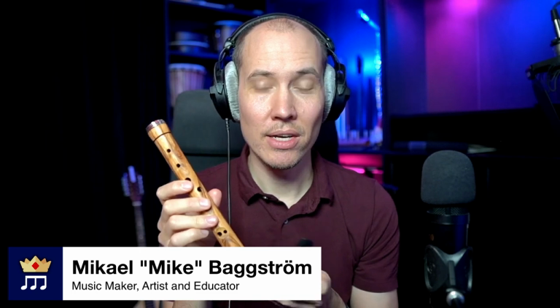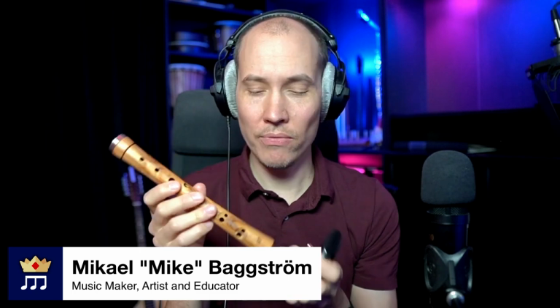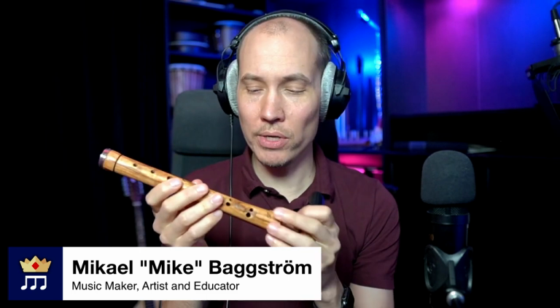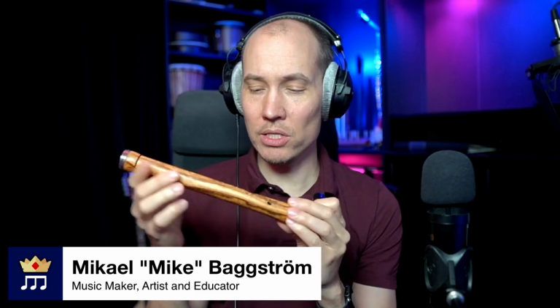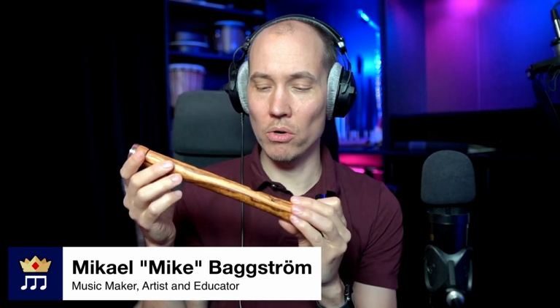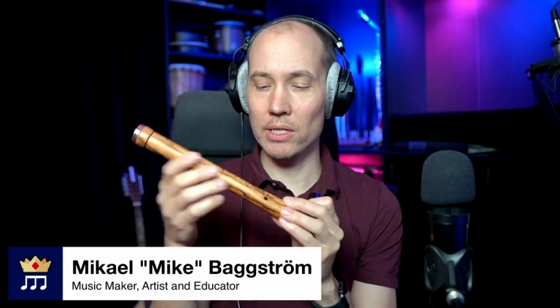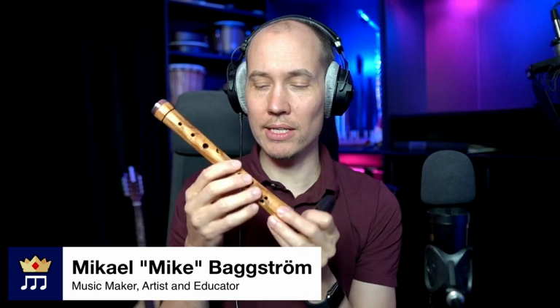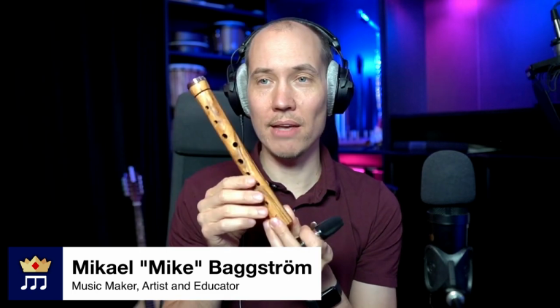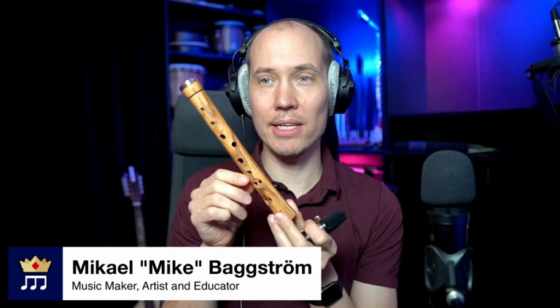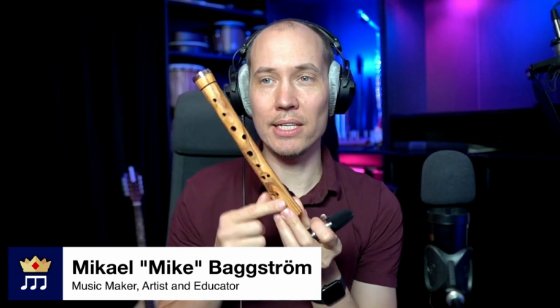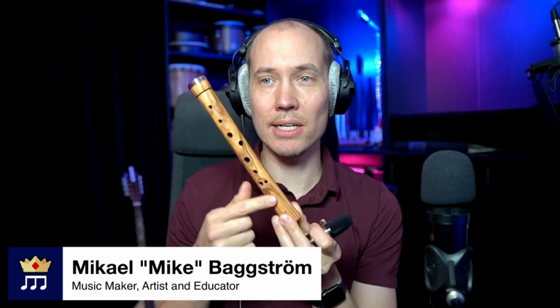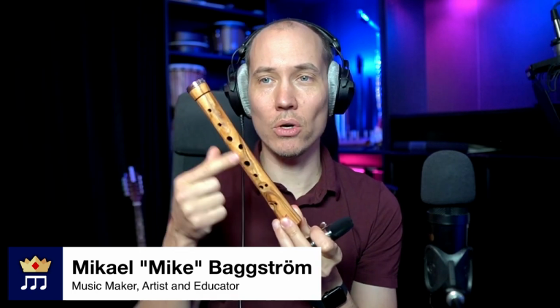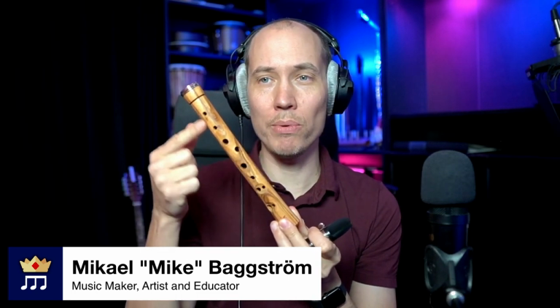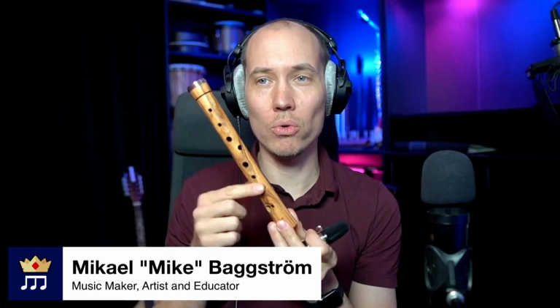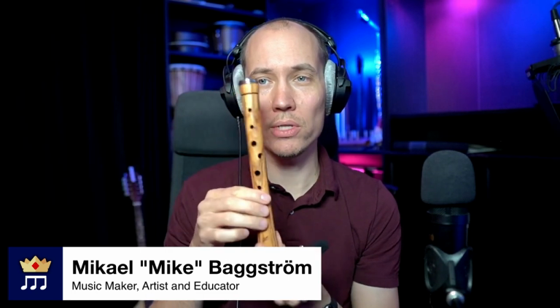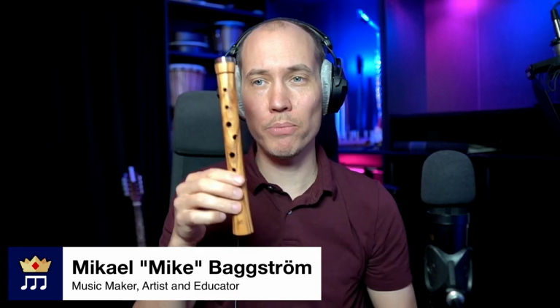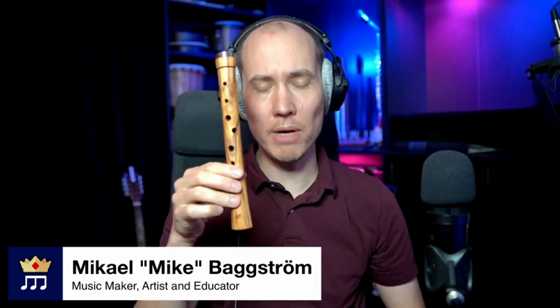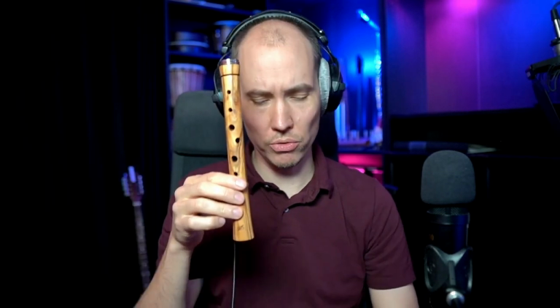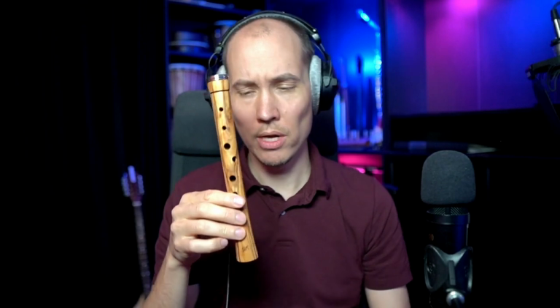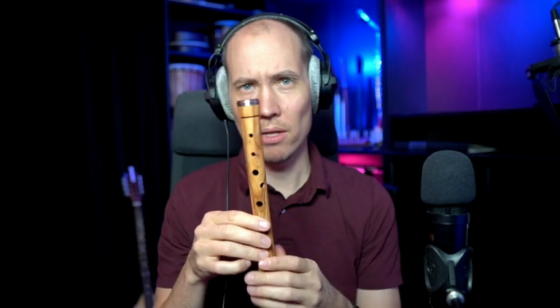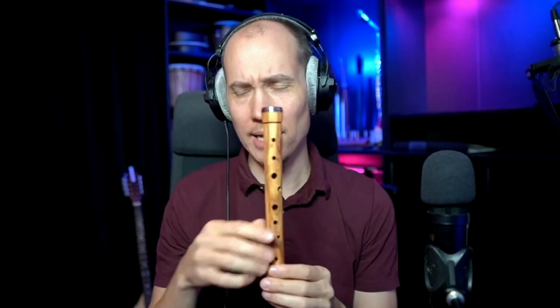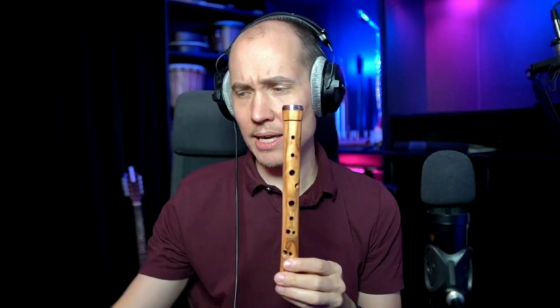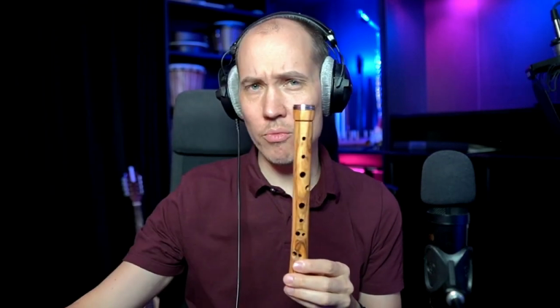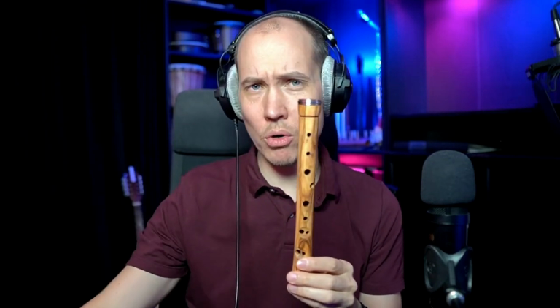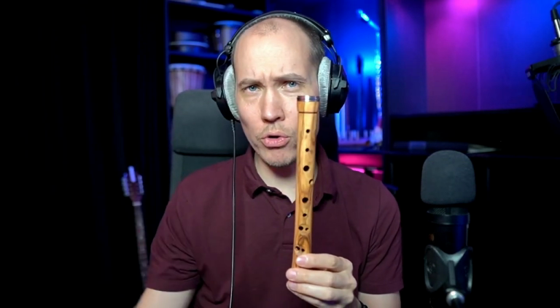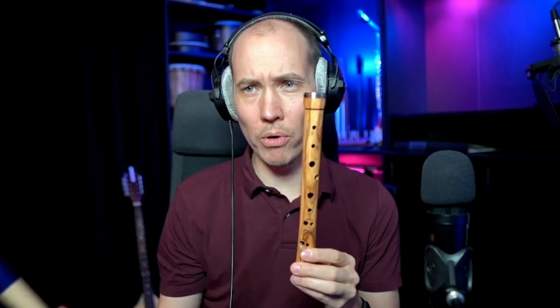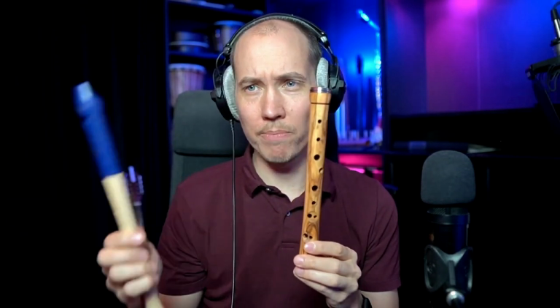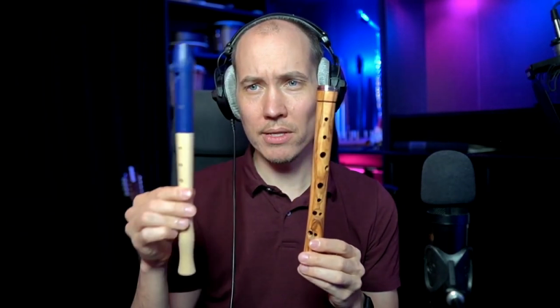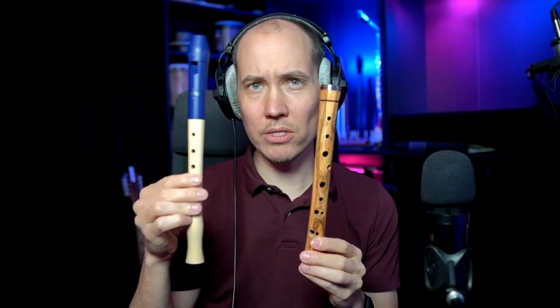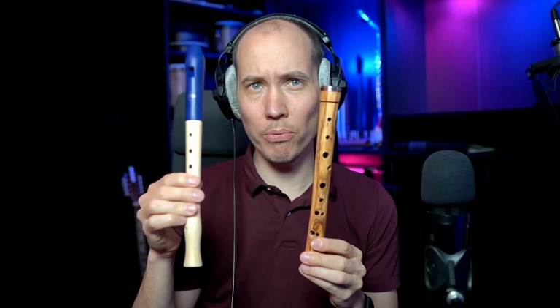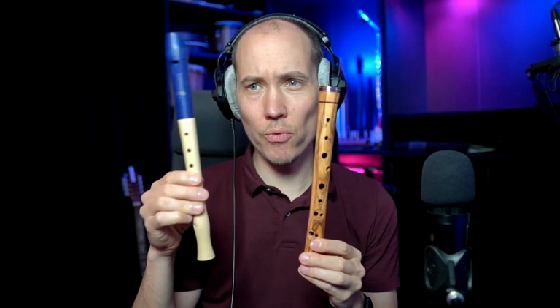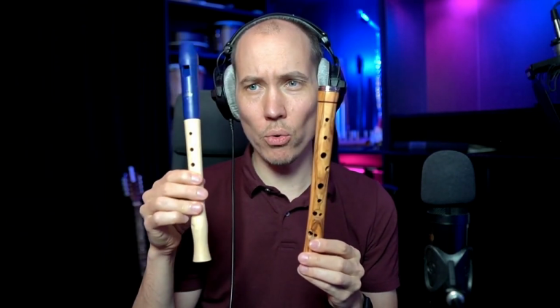If you look at this, it doesn't have any keys — just open holes — and it pretty much looks like a recorder body. This is a soprano recorder.